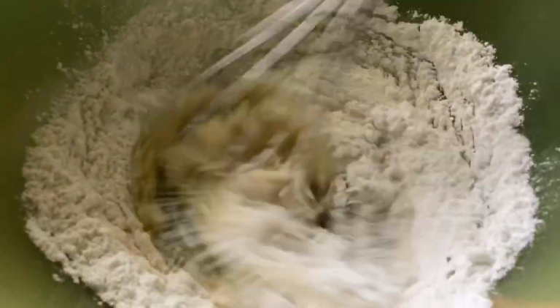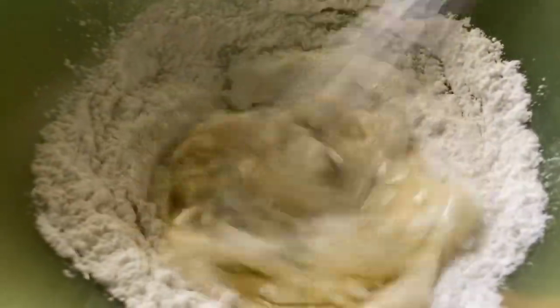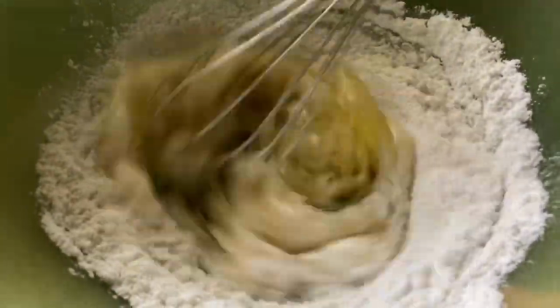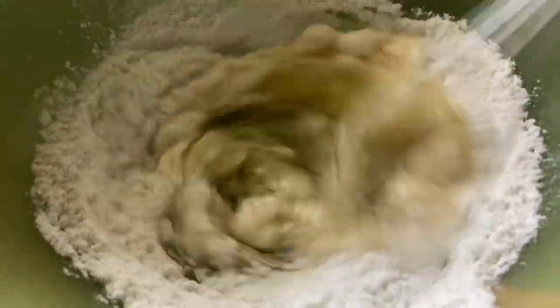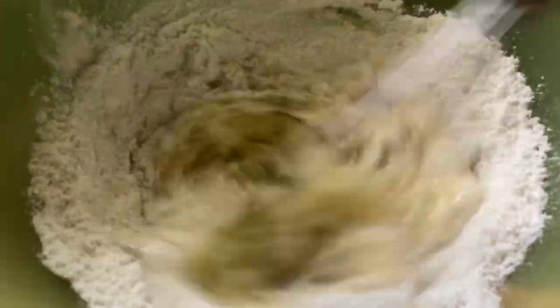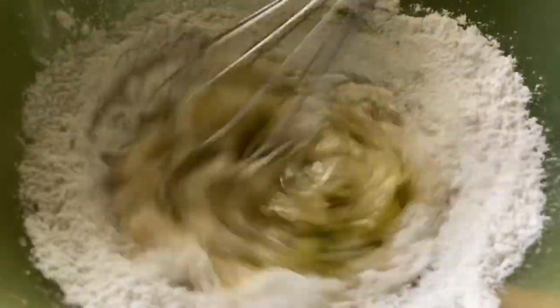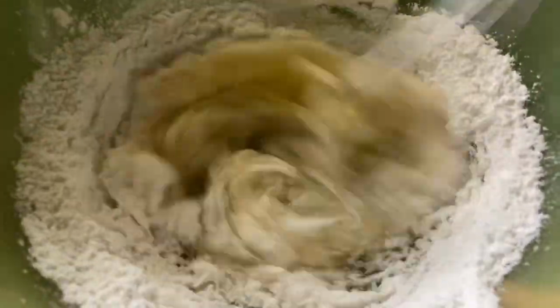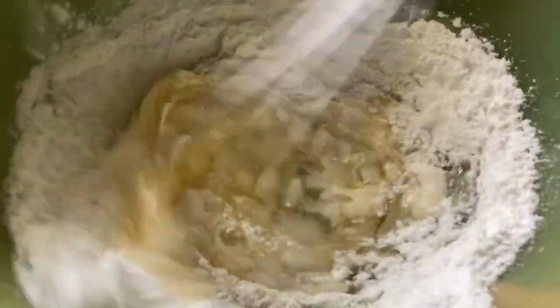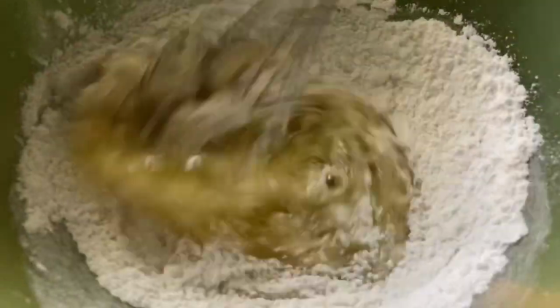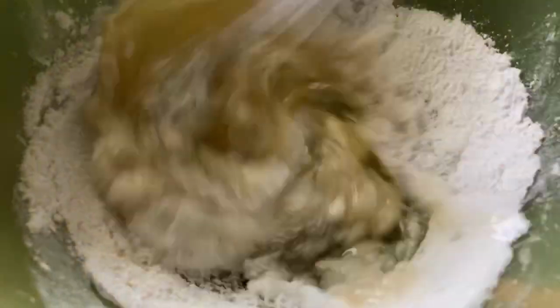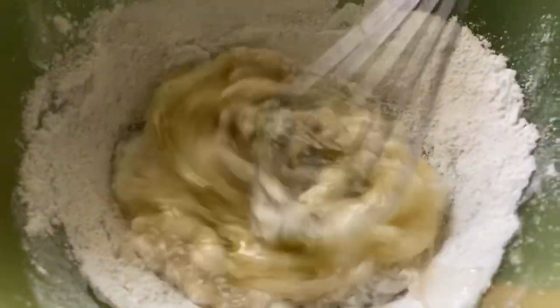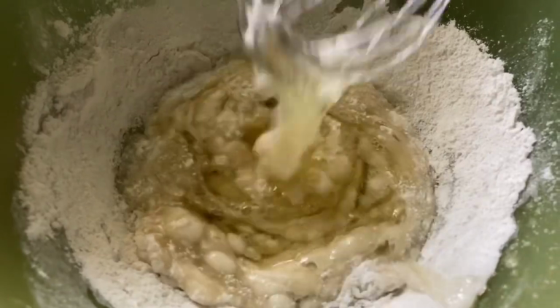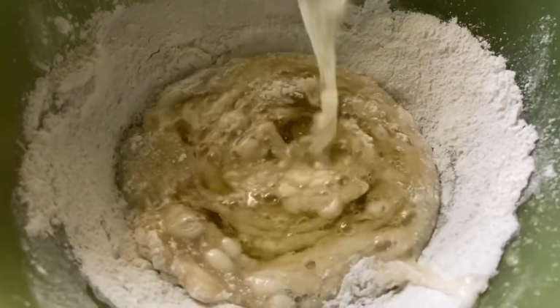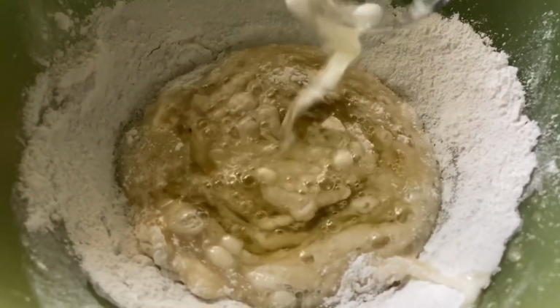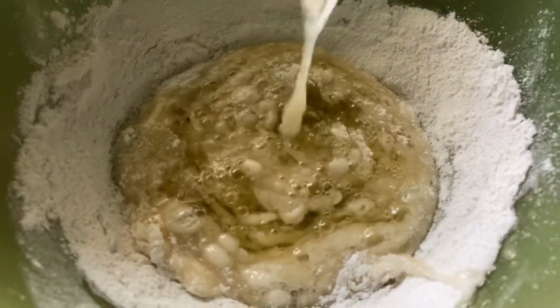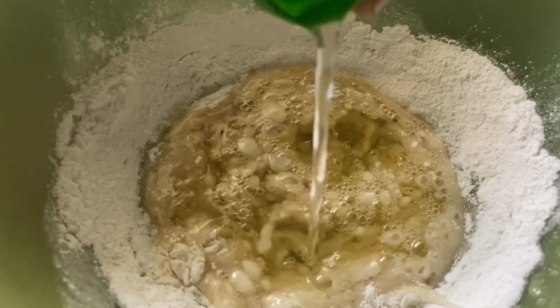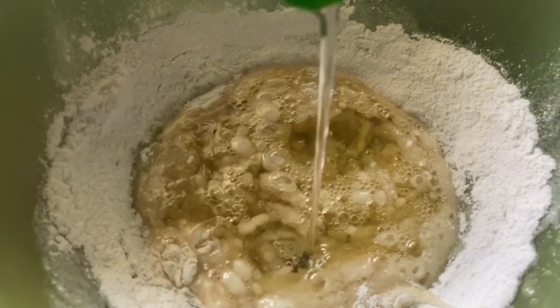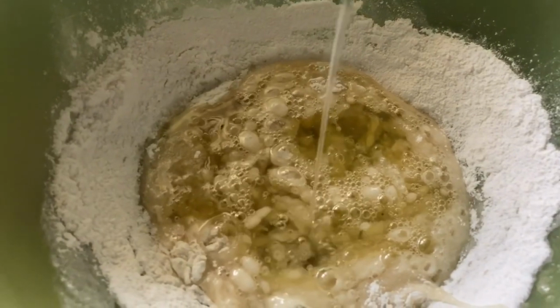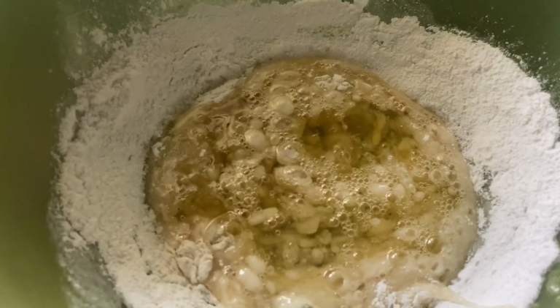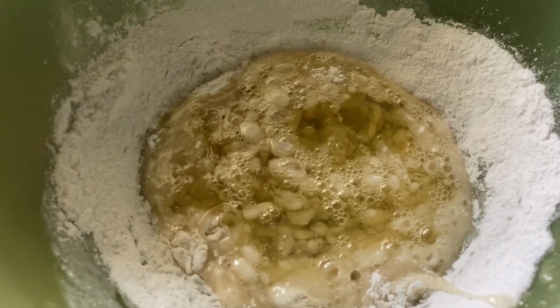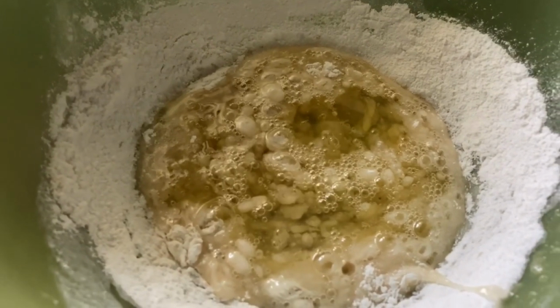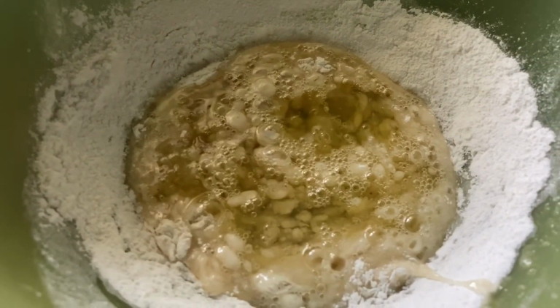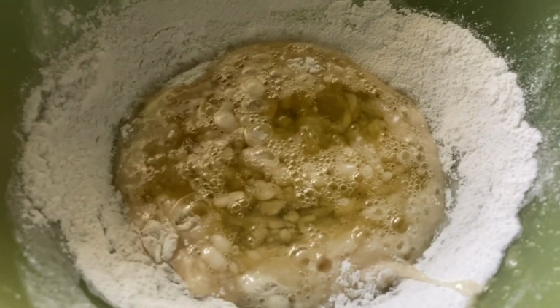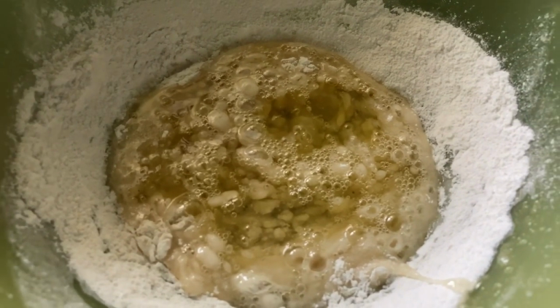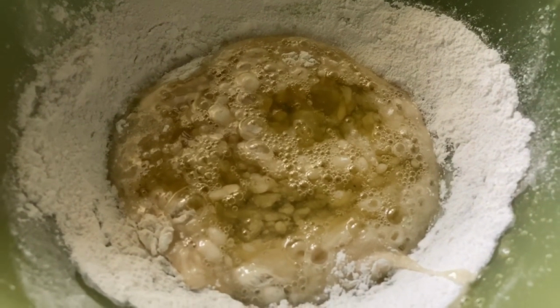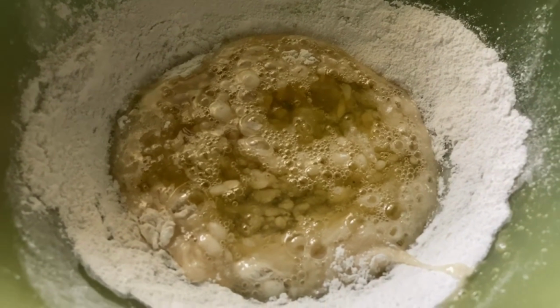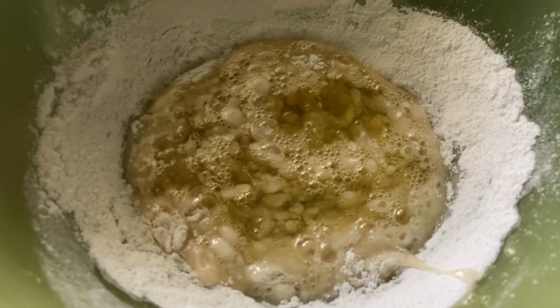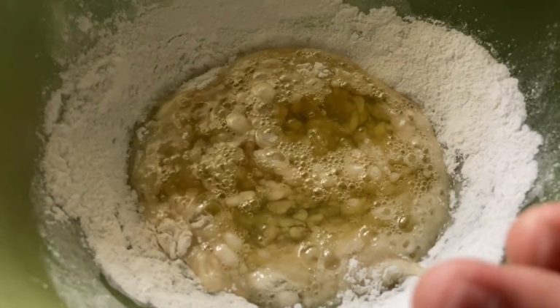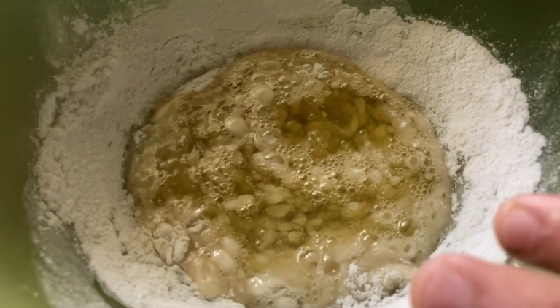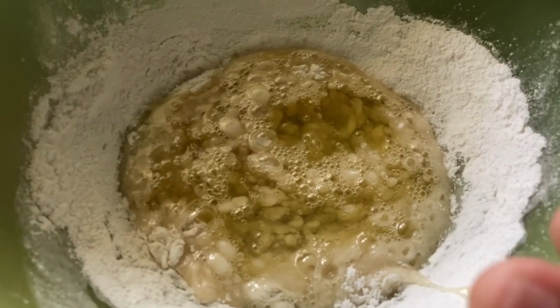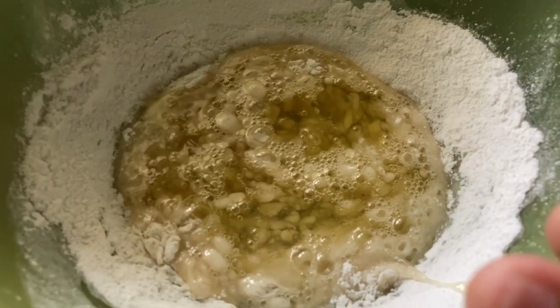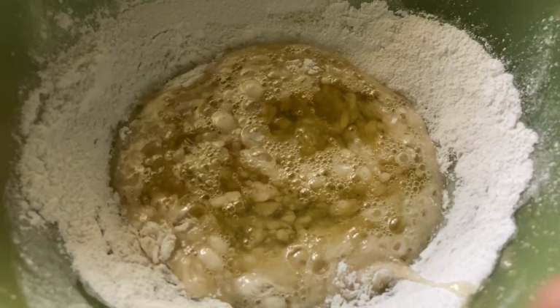Mix everything together. Now add 1 tablespoon of vinegar into the bowl.